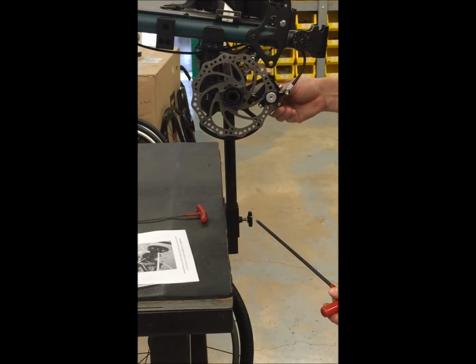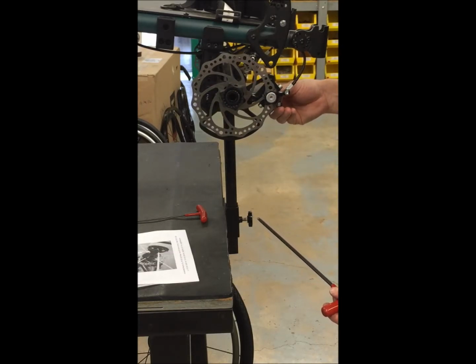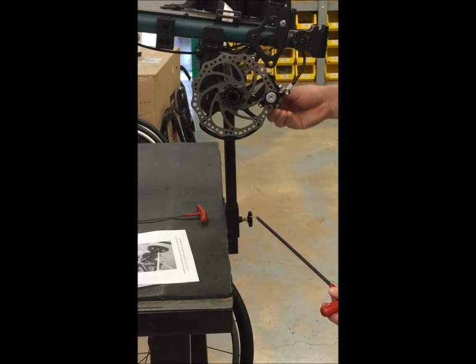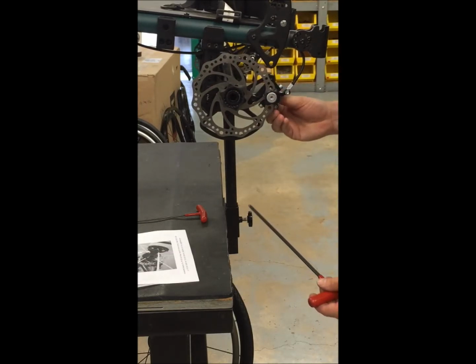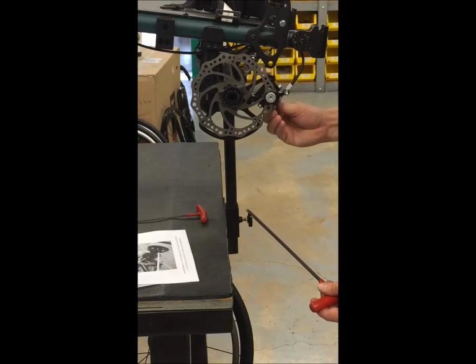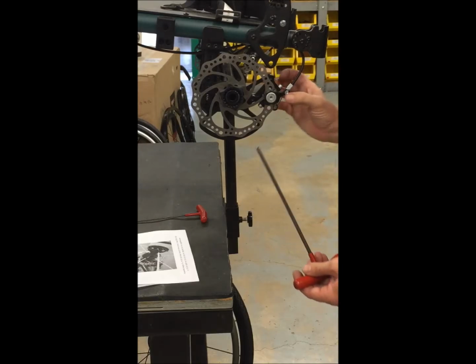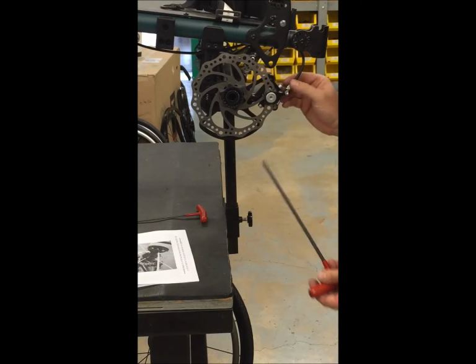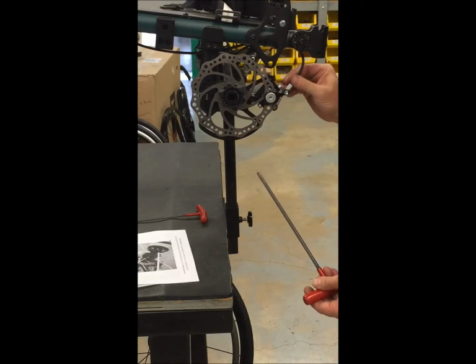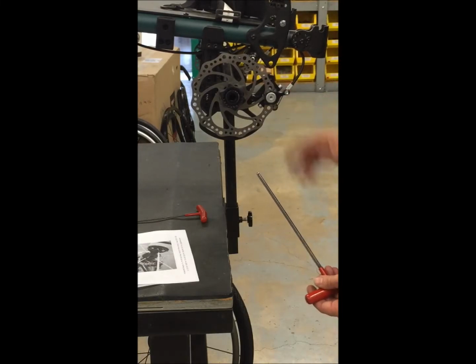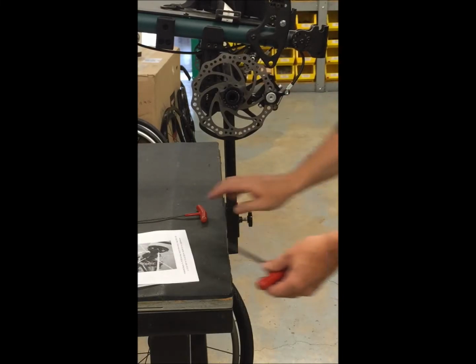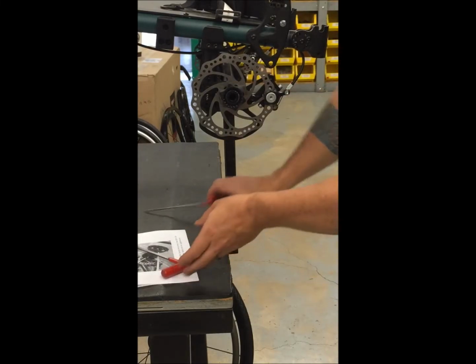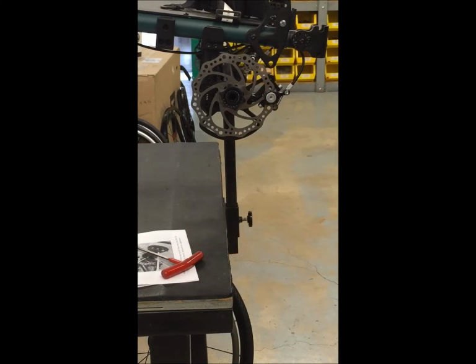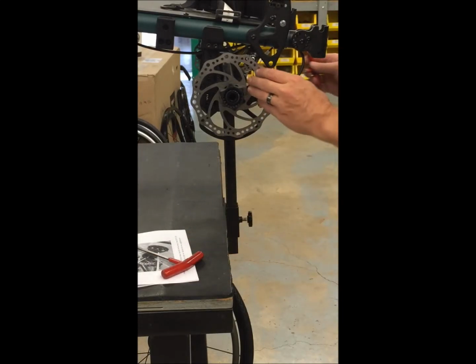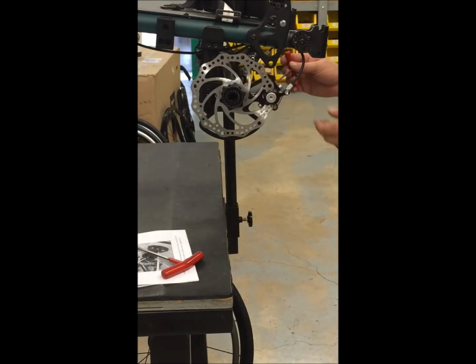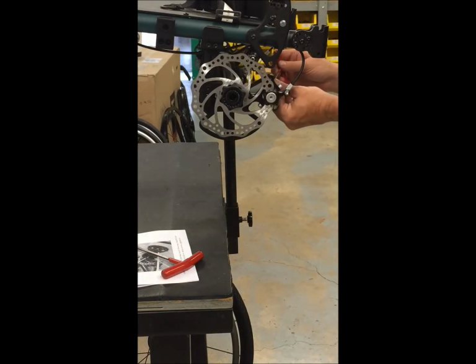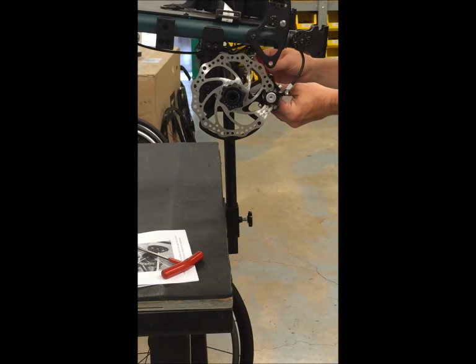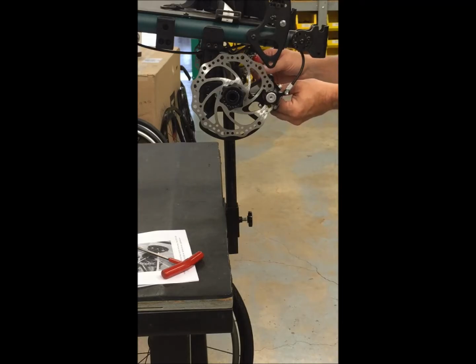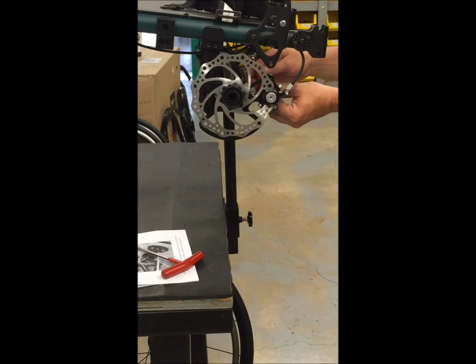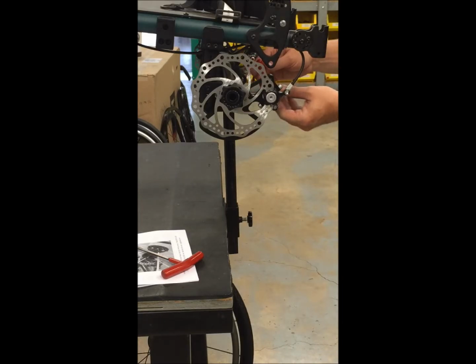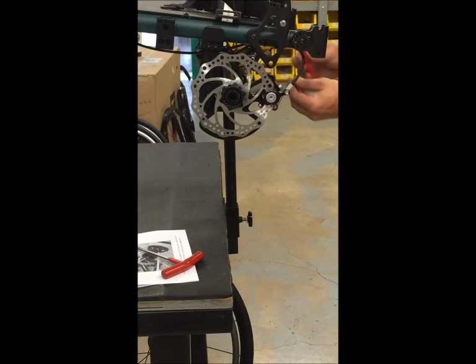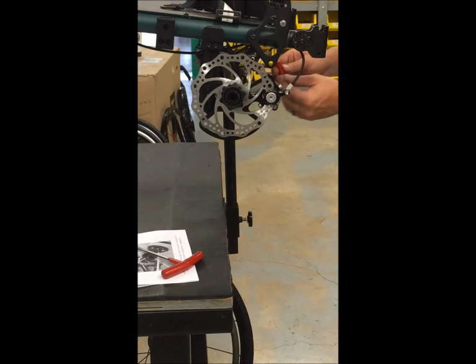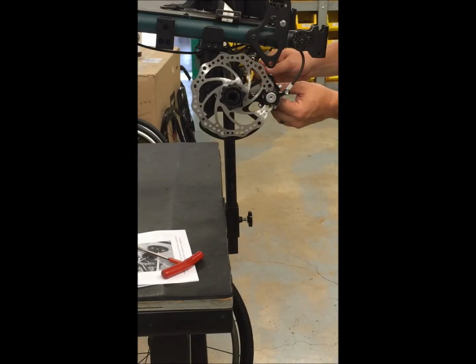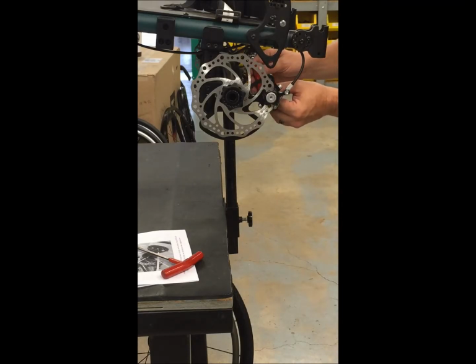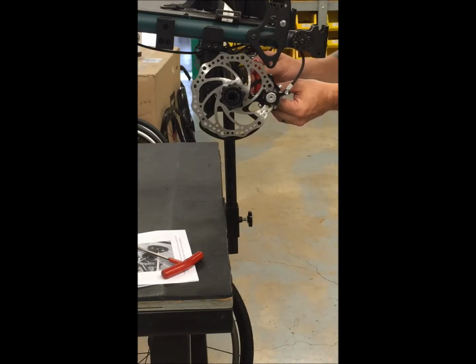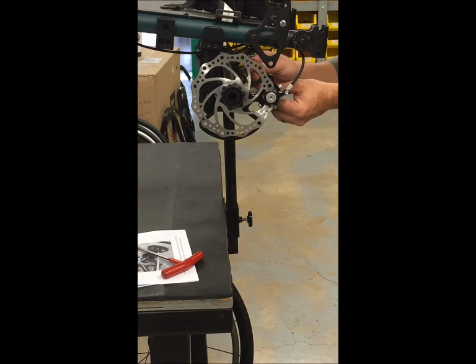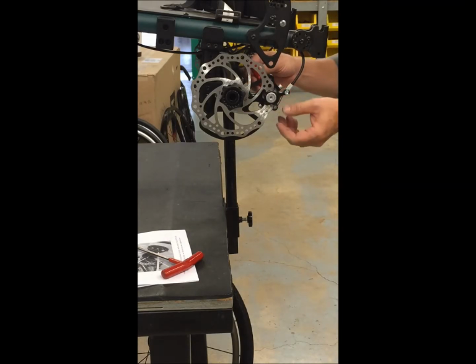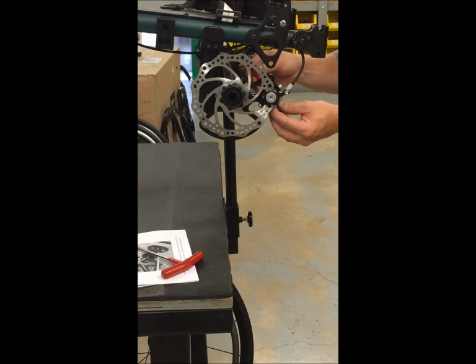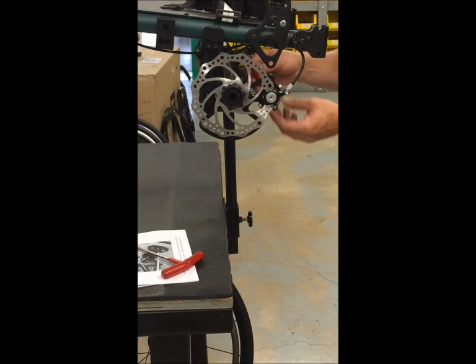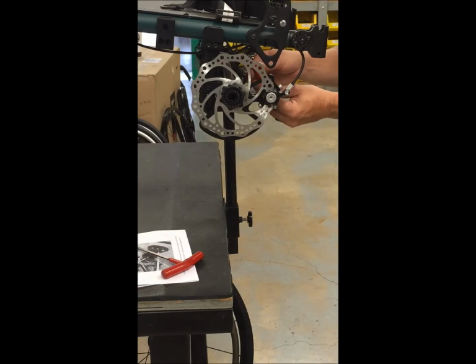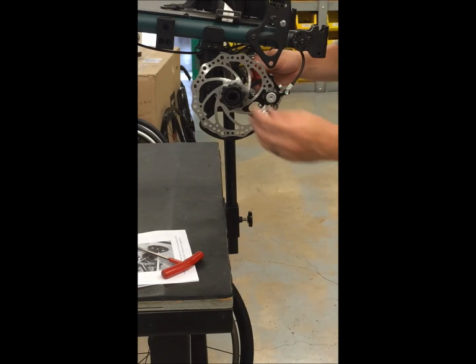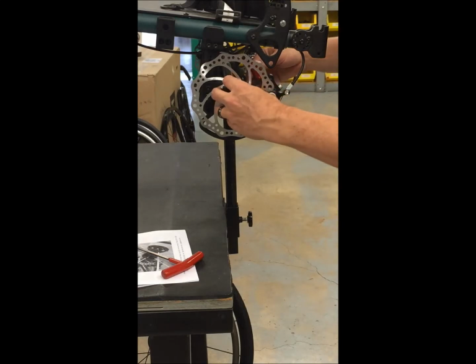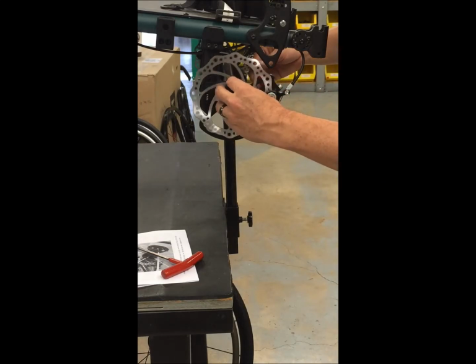Sometimes you have to operate the caliper to seat the pads. On this side, the Allen wrench goes pretty far inside this hollow bolt that the arm is attached with. I'll do the same thing.